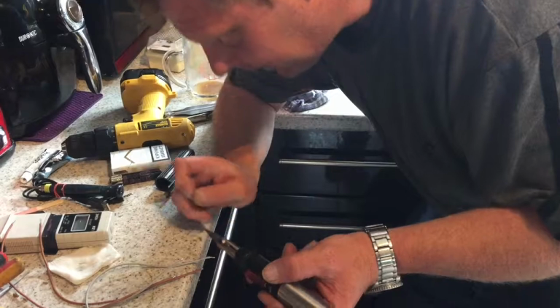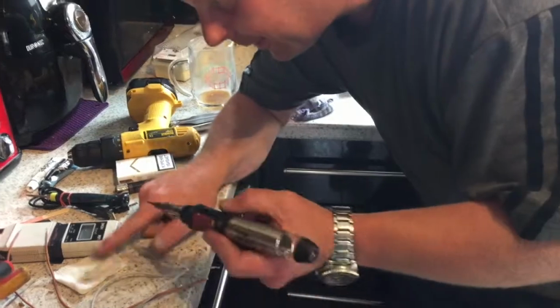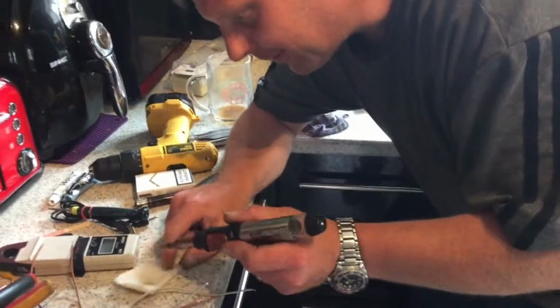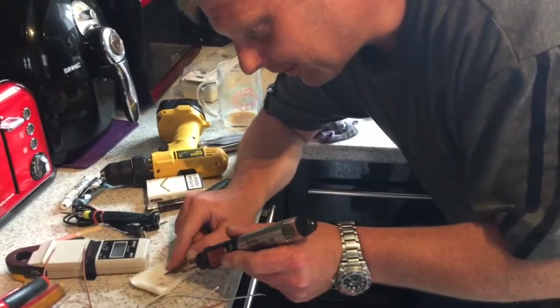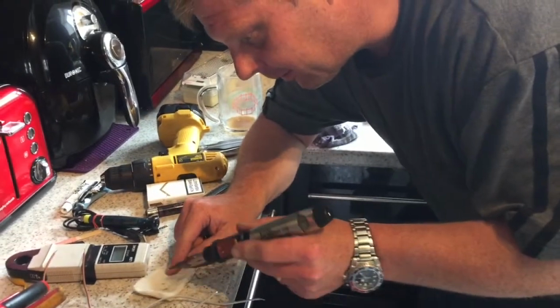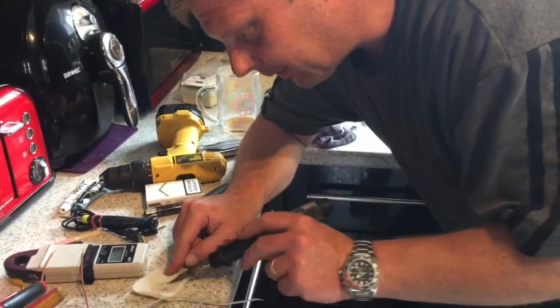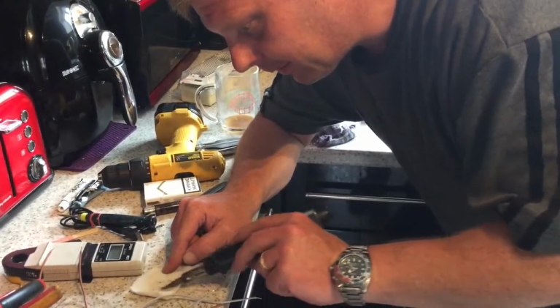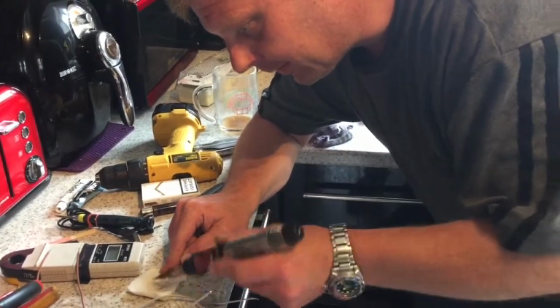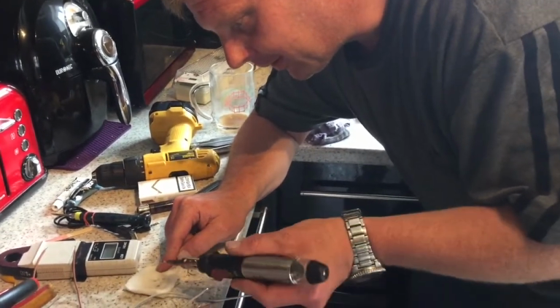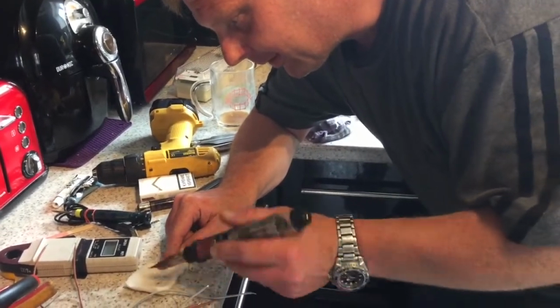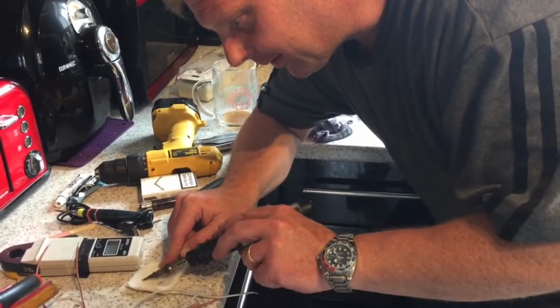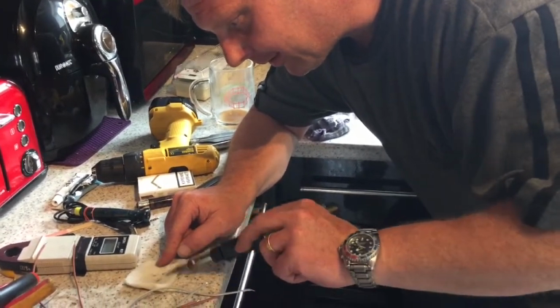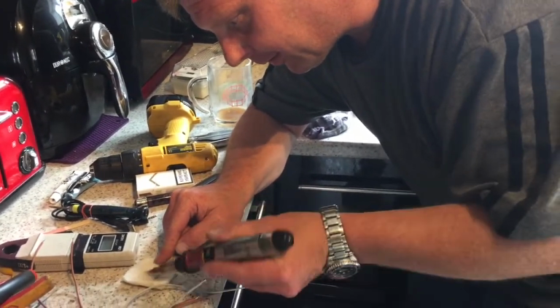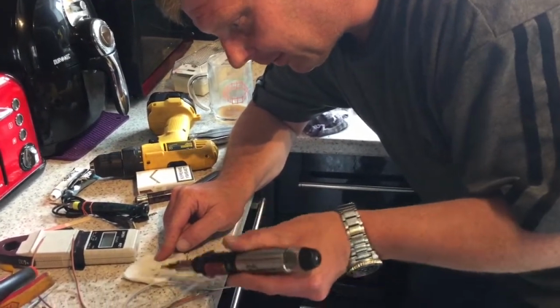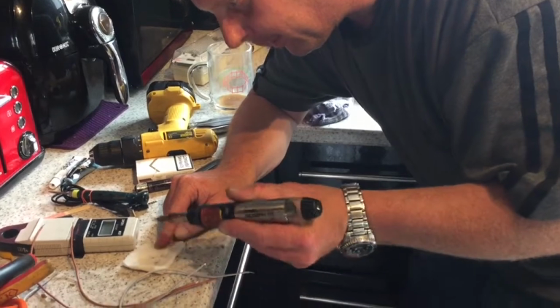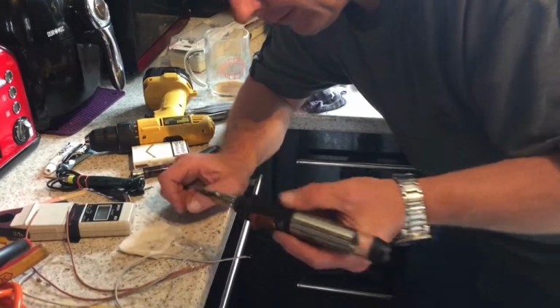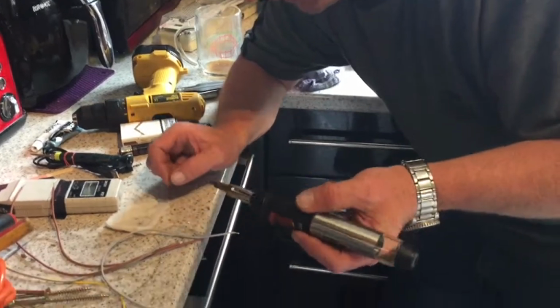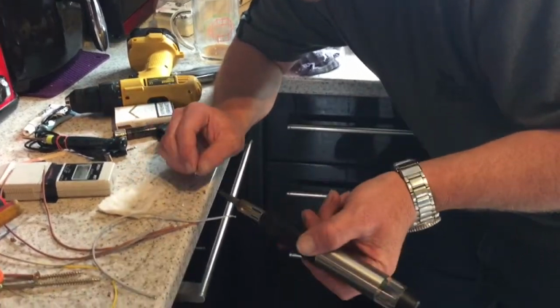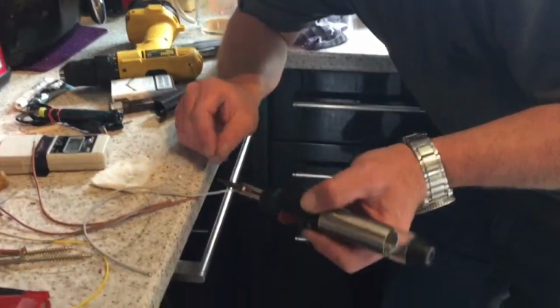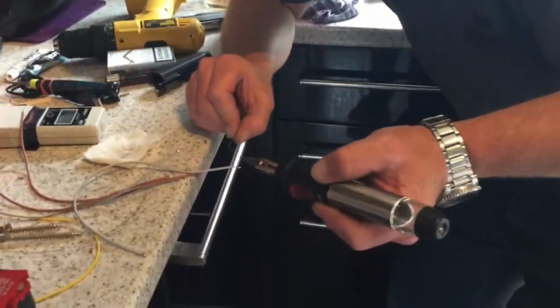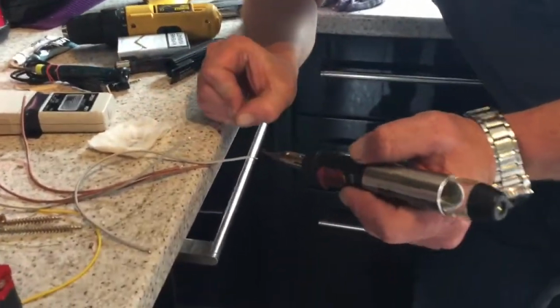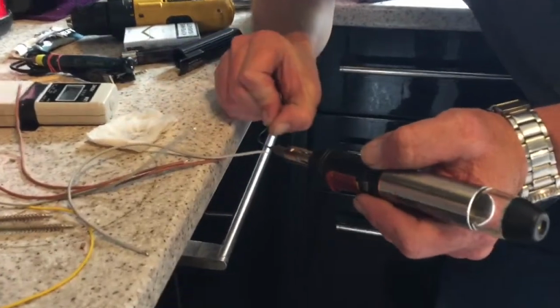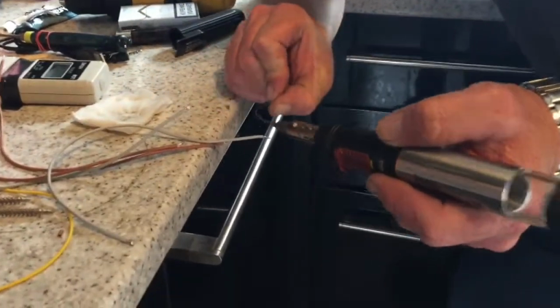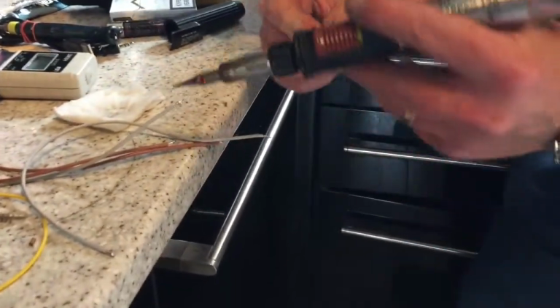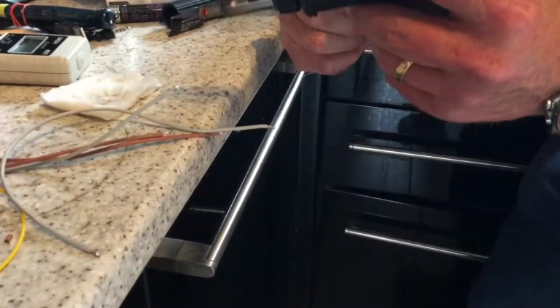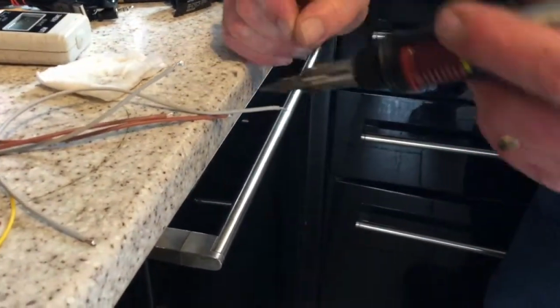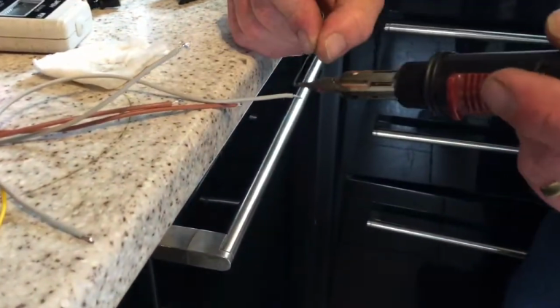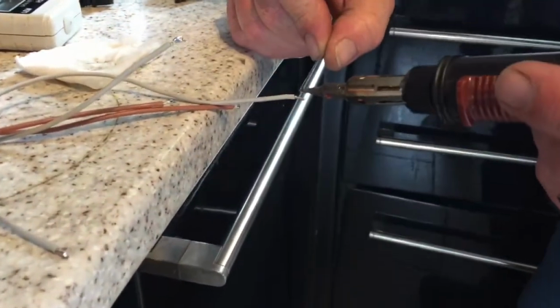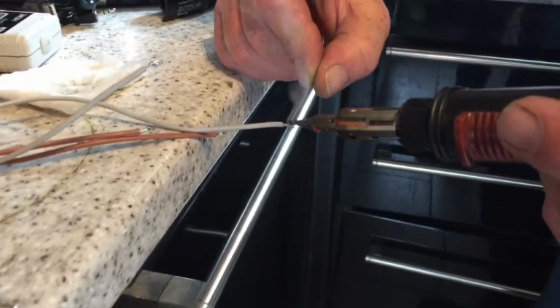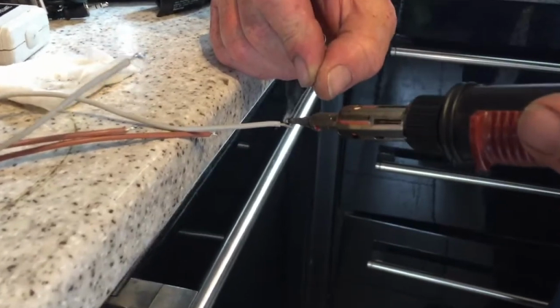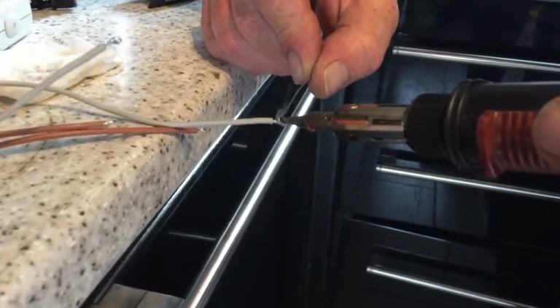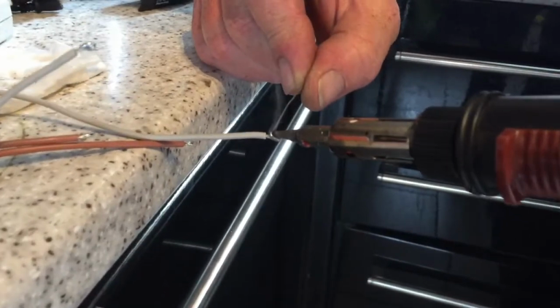What you doing Rich? Soldering. Soldering what Rich? Soldering with a crap soldering iron. It's got a gas-powered soldering iron.